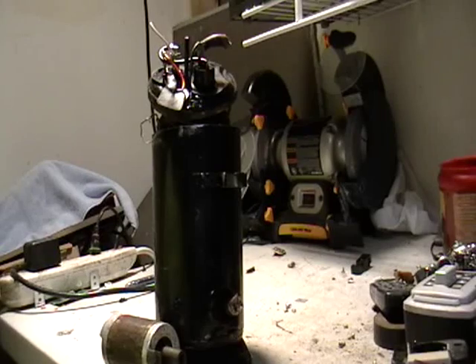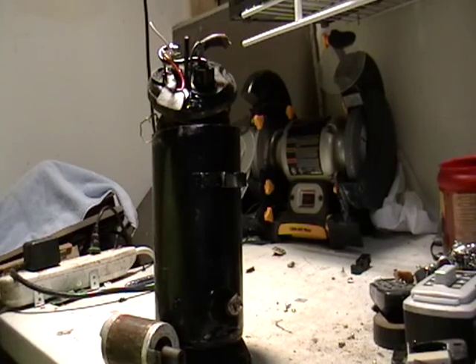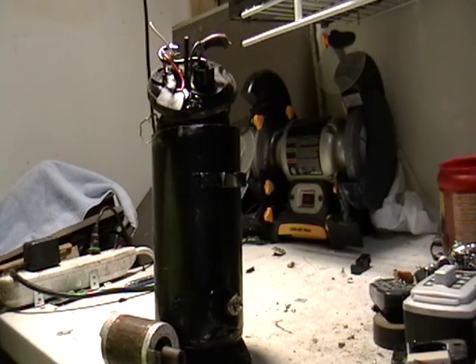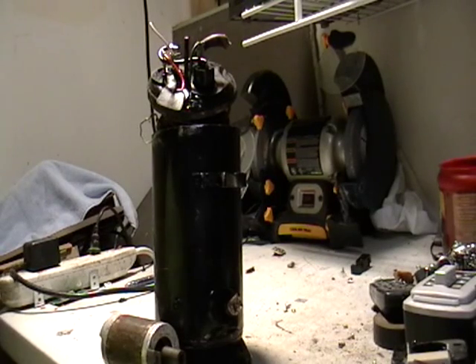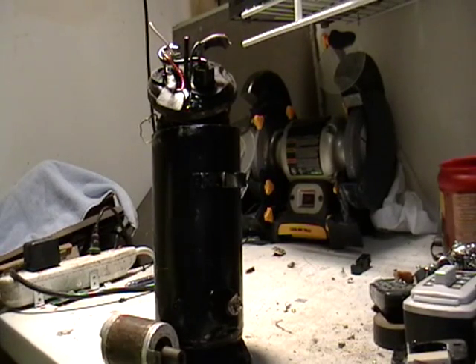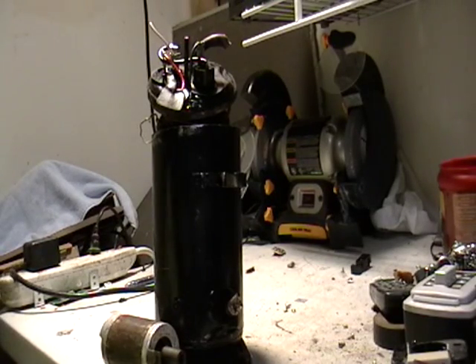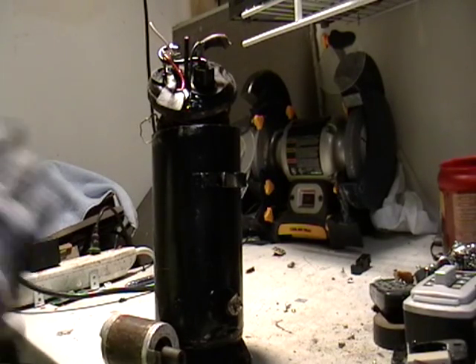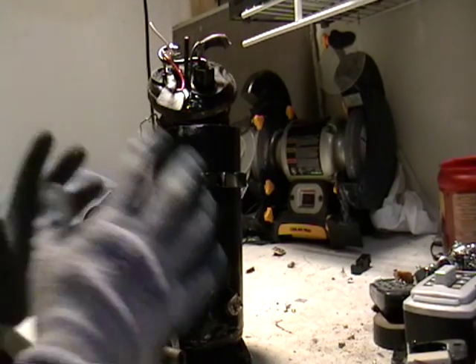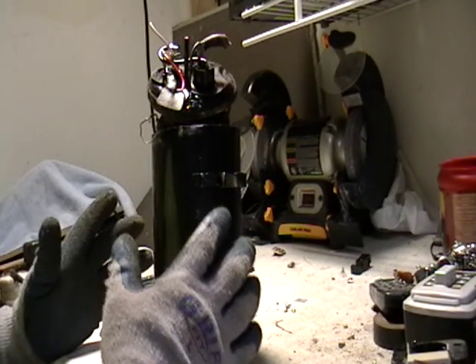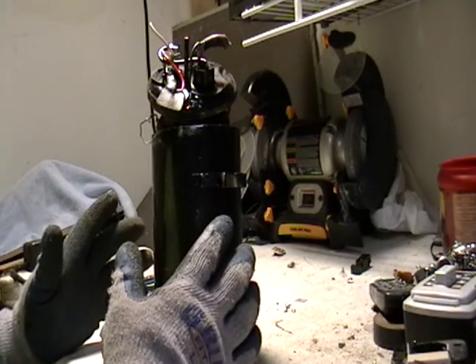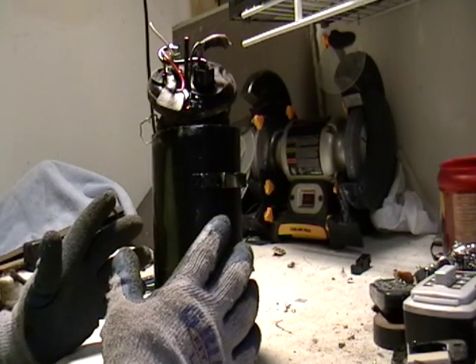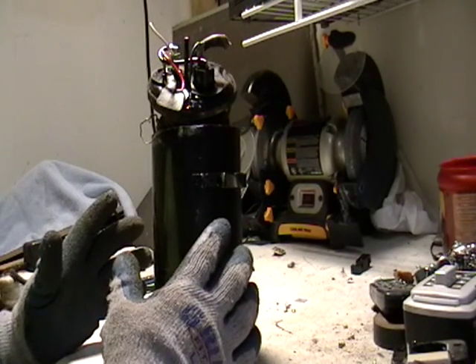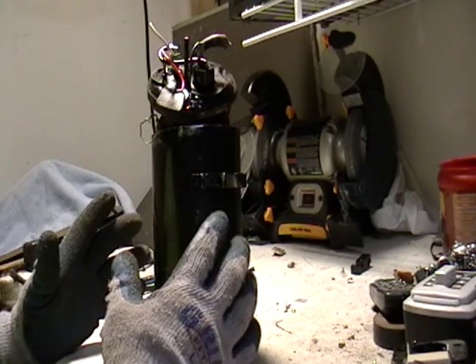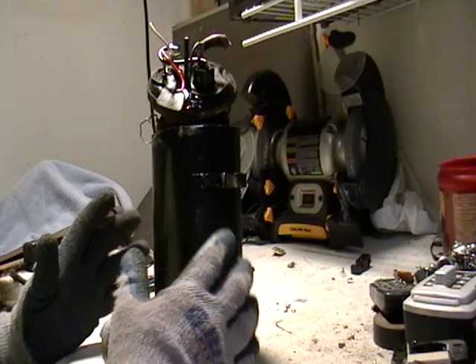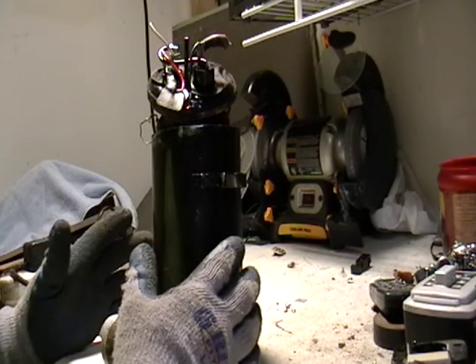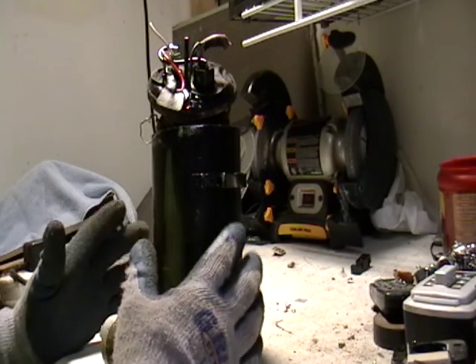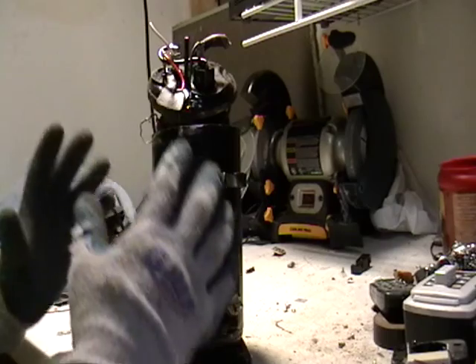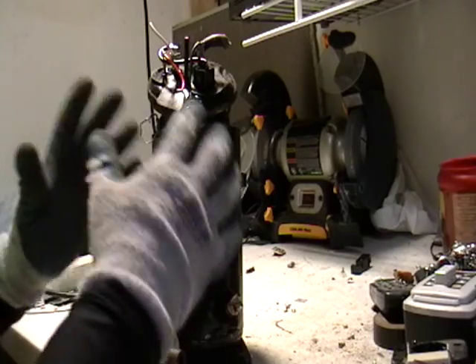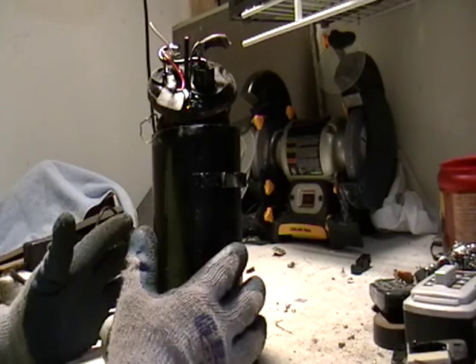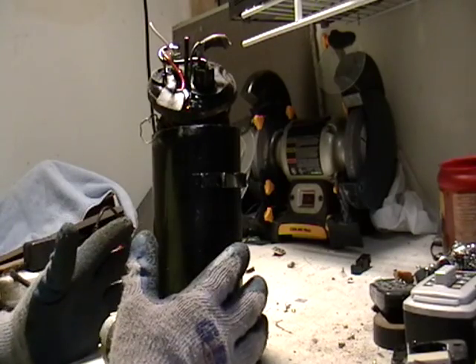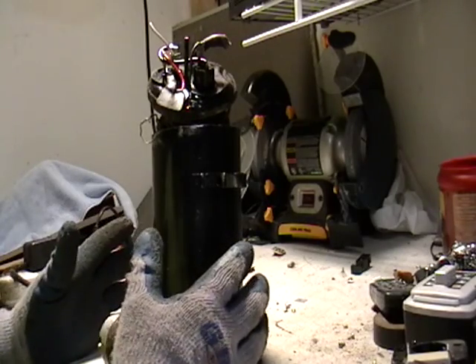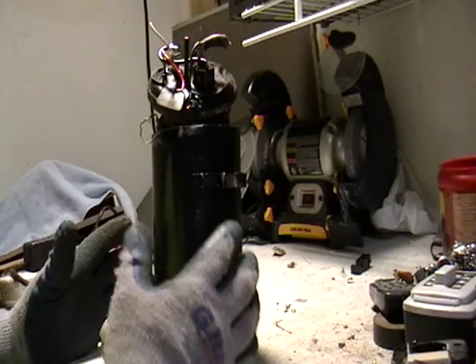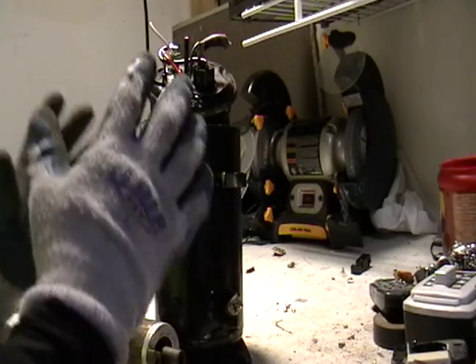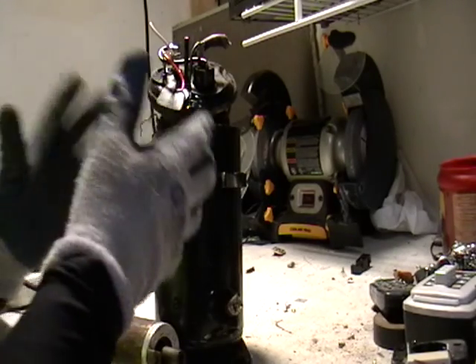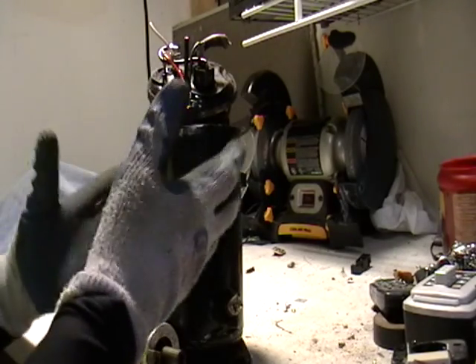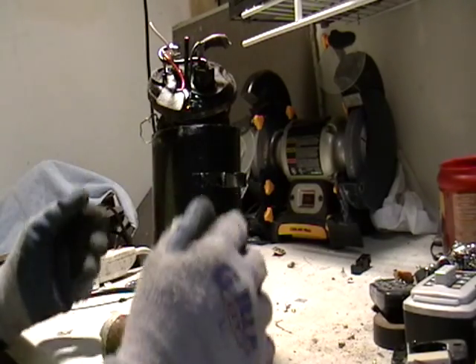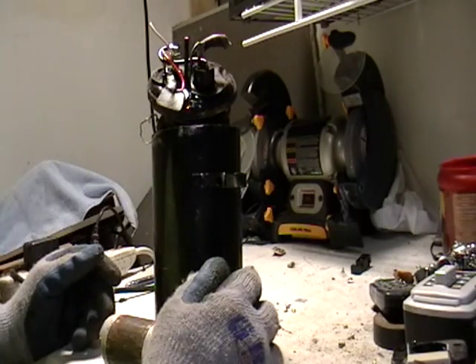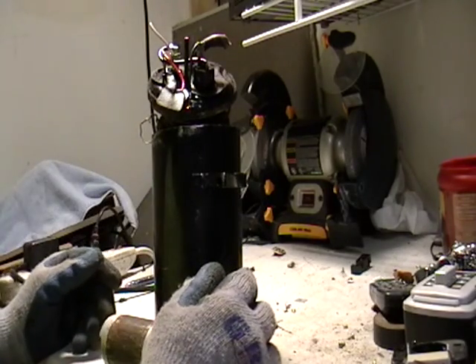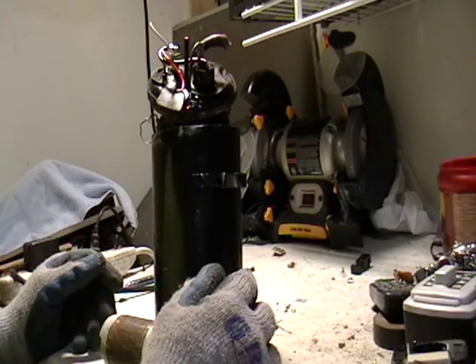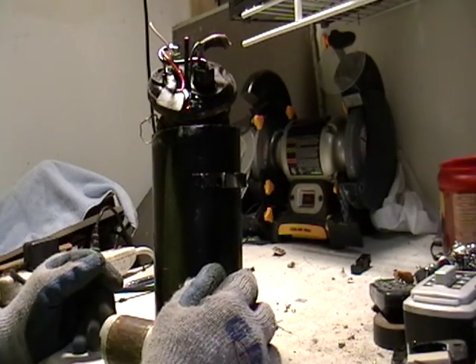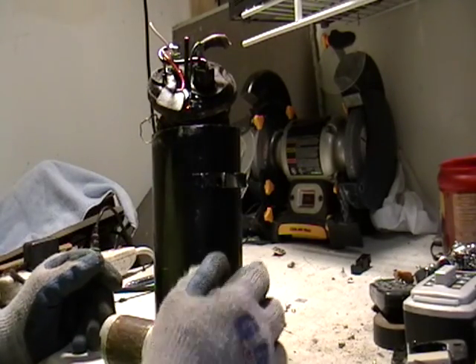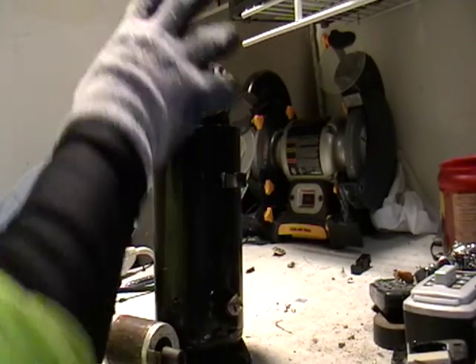Hey guys, this is Mike the Scrapper. Ever wanted to know what was inside an air conditioning compressor? I've taken one apart and I wanted to show you guys.